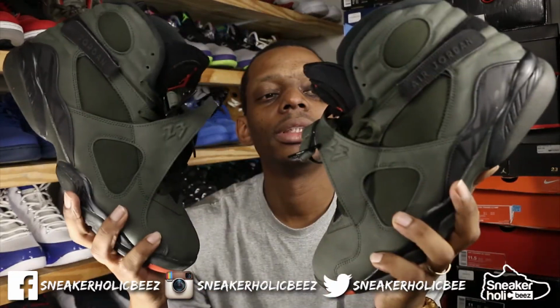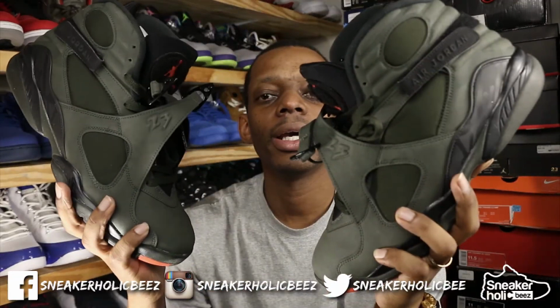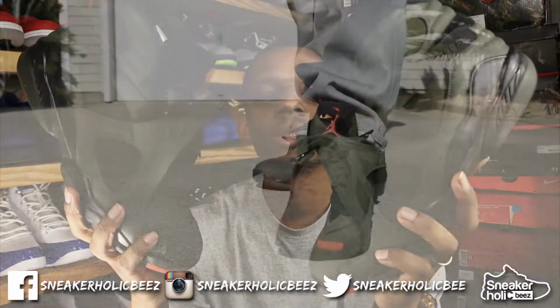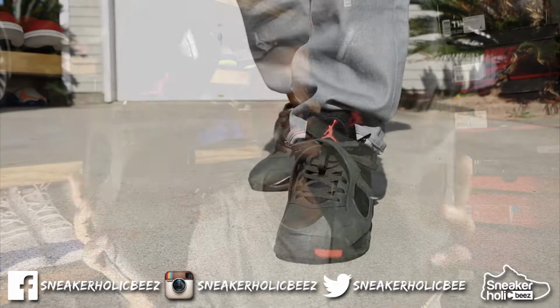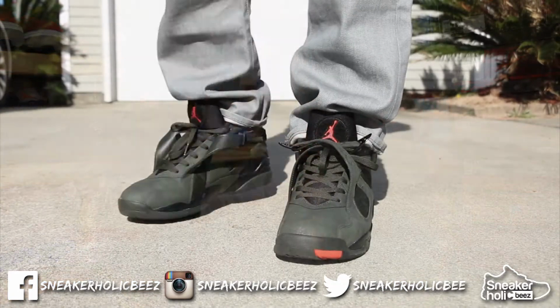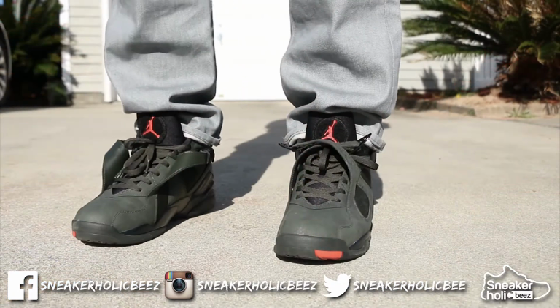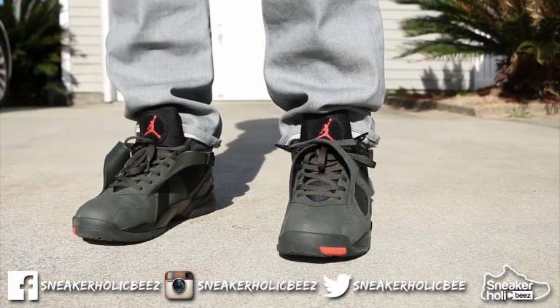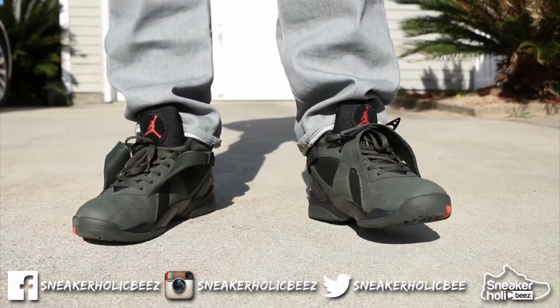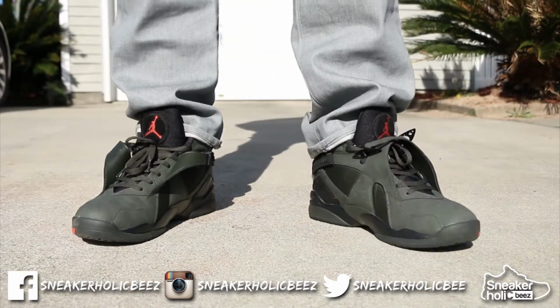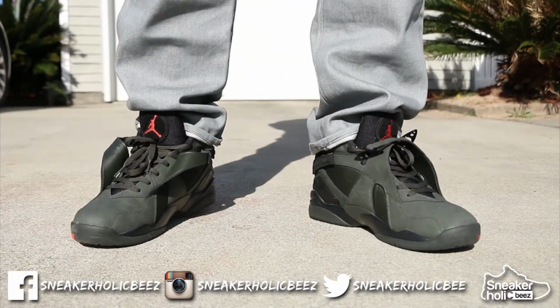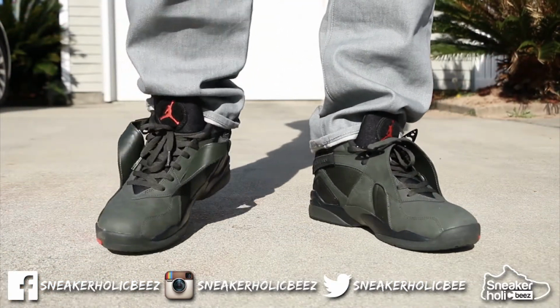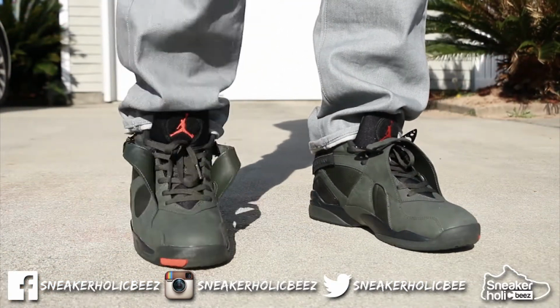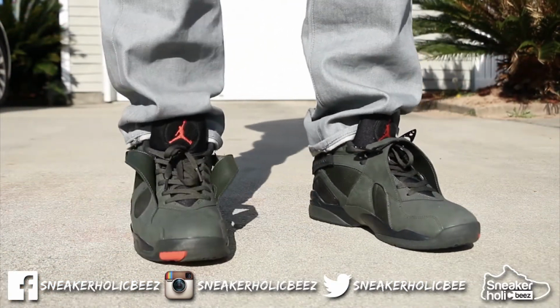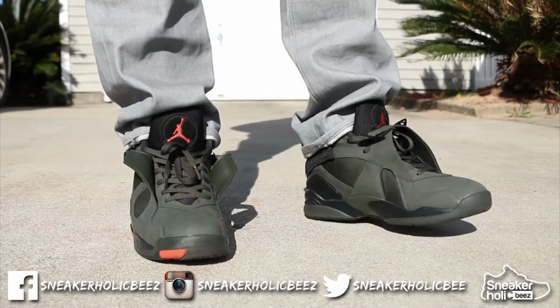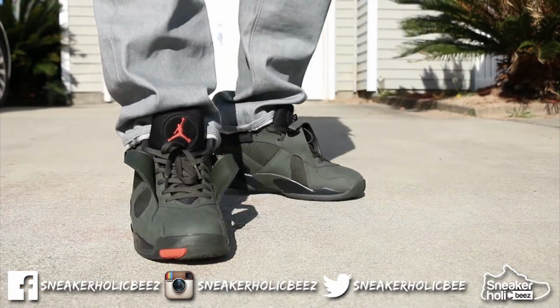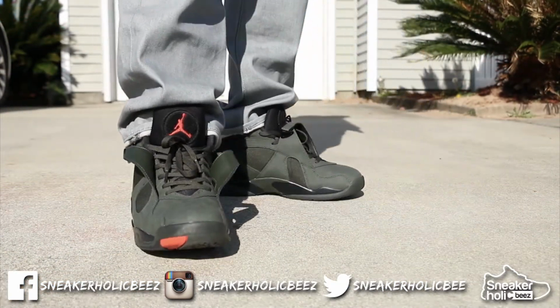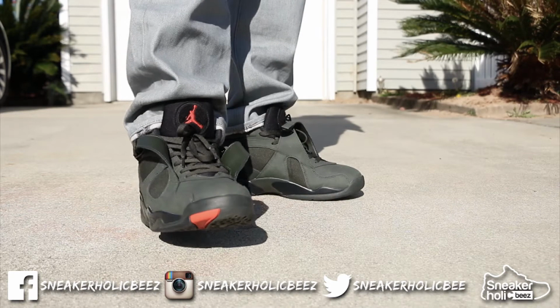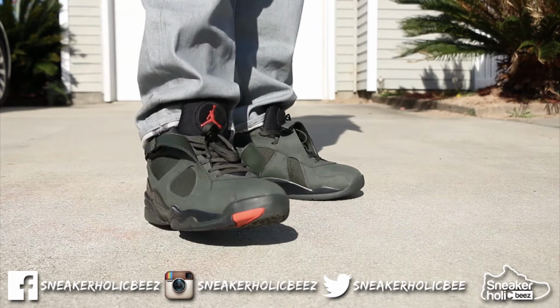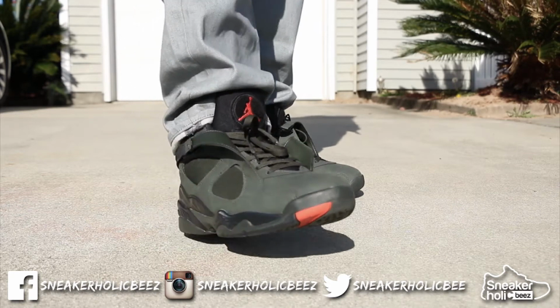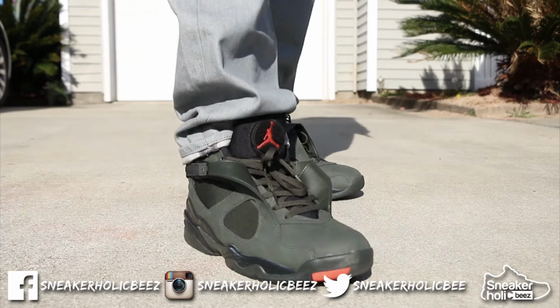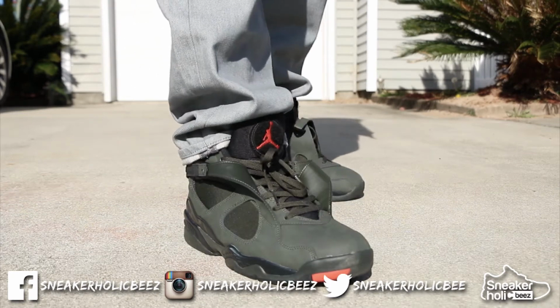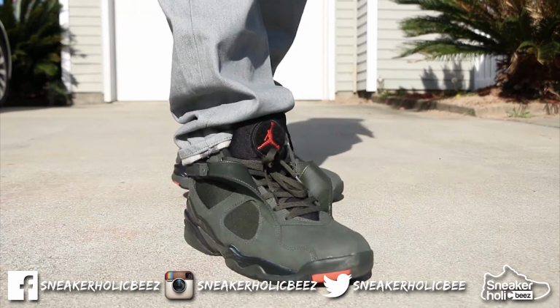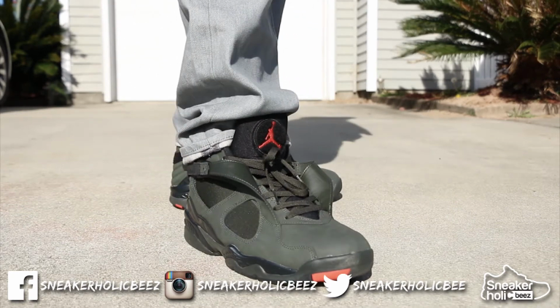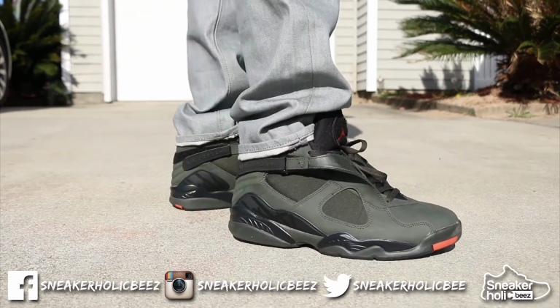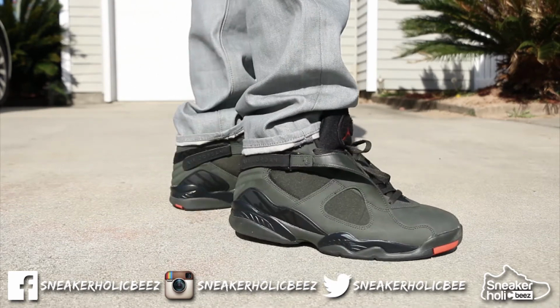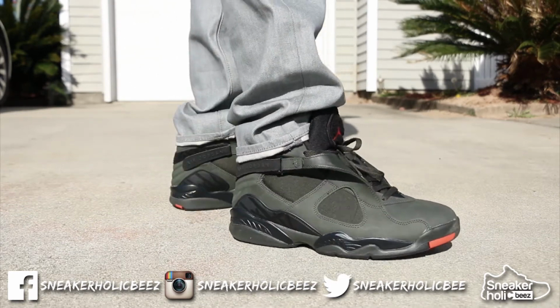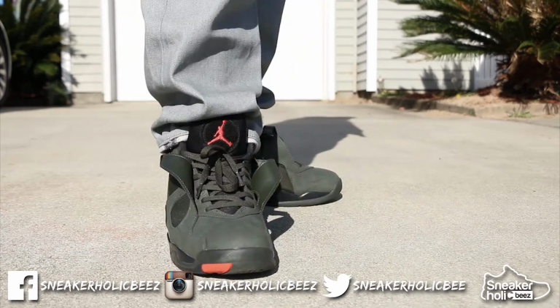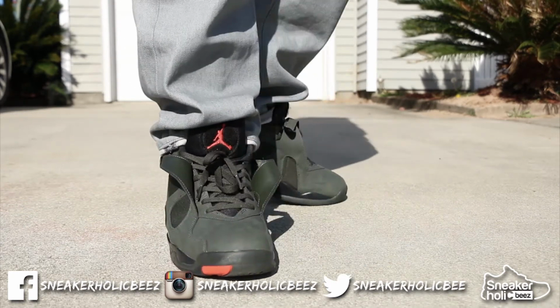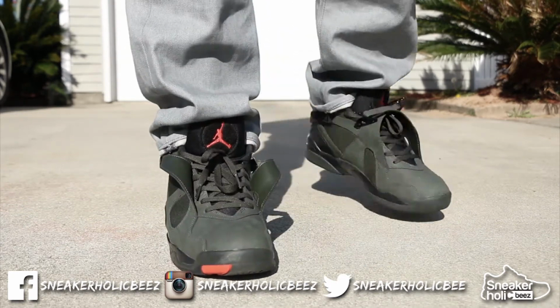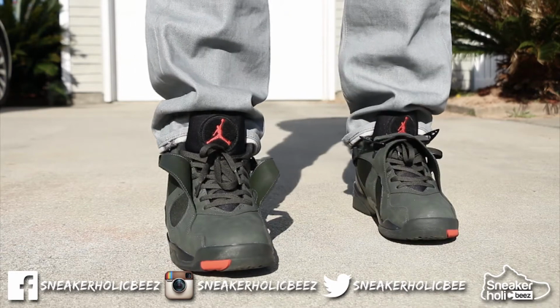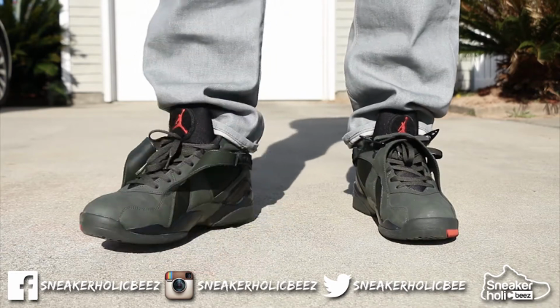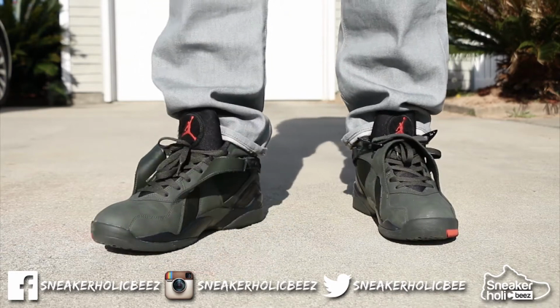Number 5 is the Take Flight 8s — my first pair of 8s. This year has been the first of a lot of pairs of sneakers for me. A lot of Jordan silhouettes I got for the first time, and this is my first pair of 8s, the Take Flight 8s.